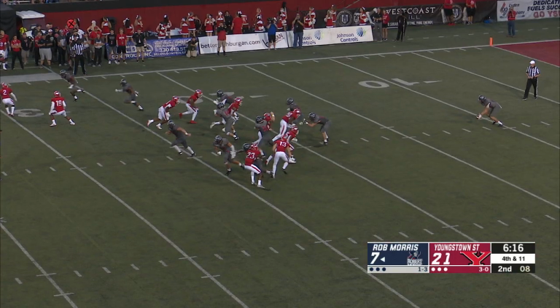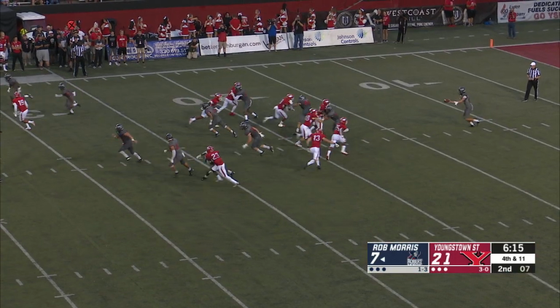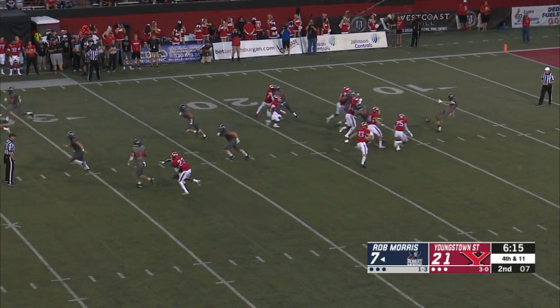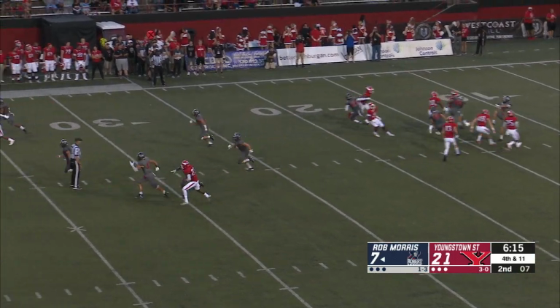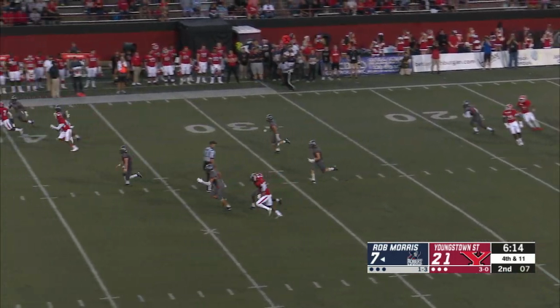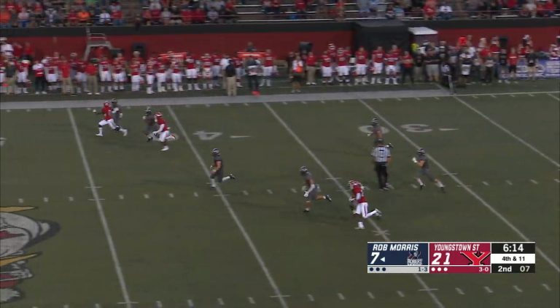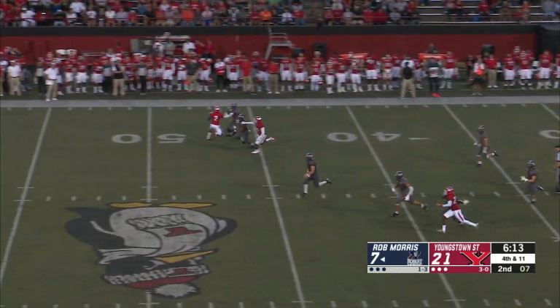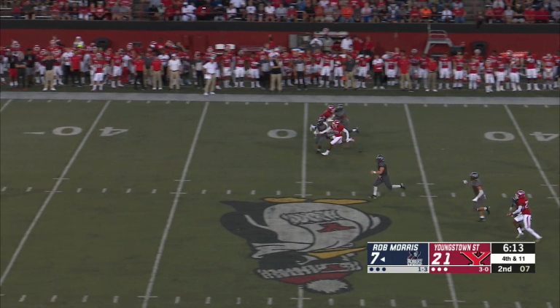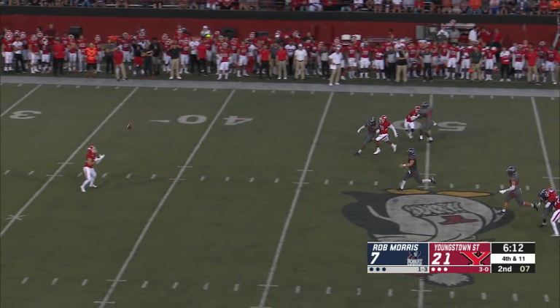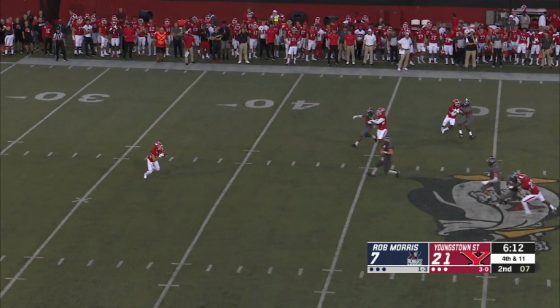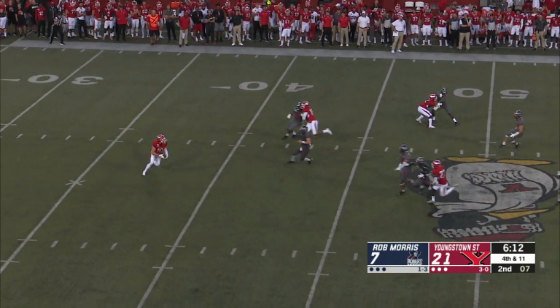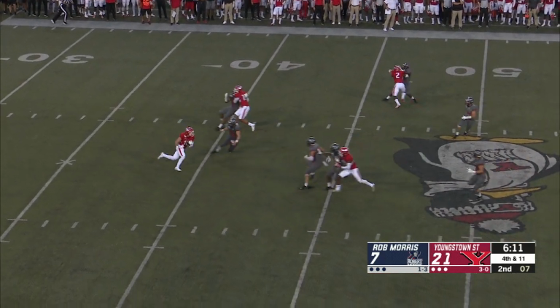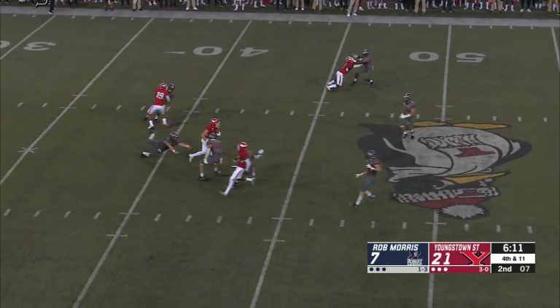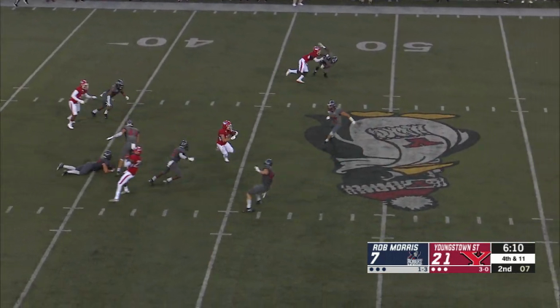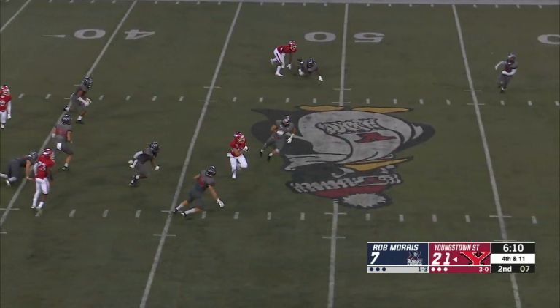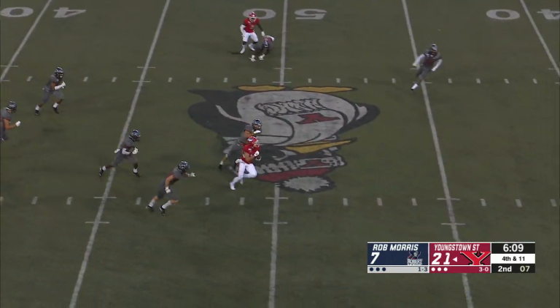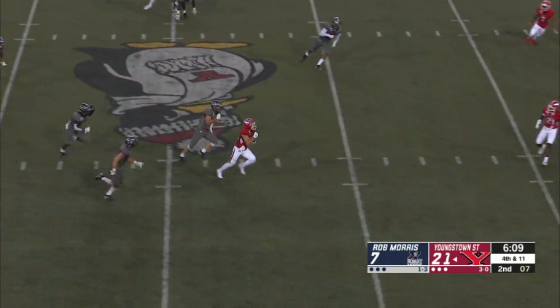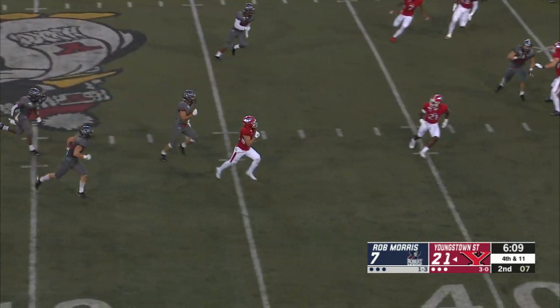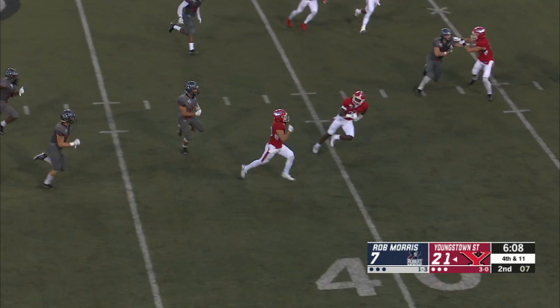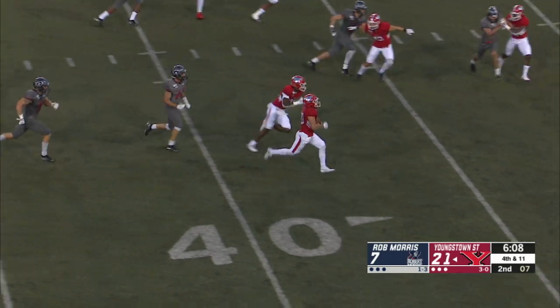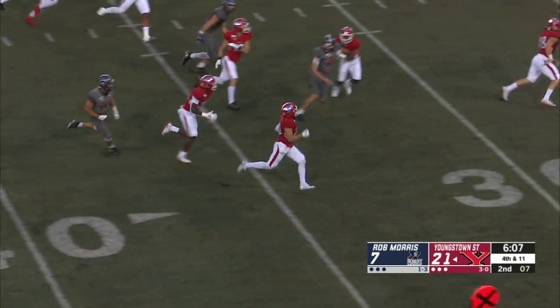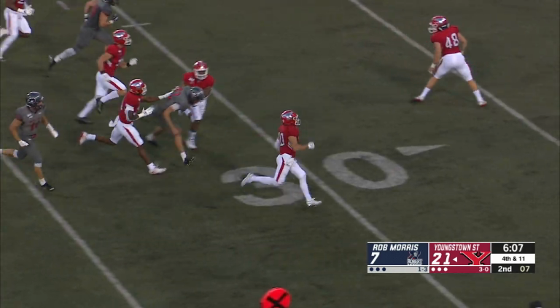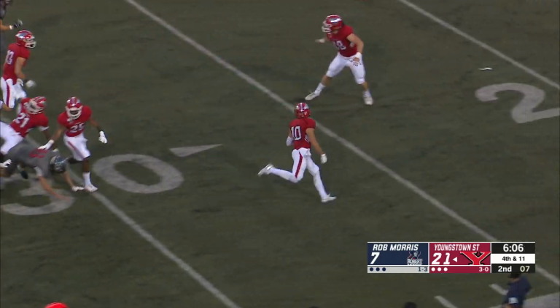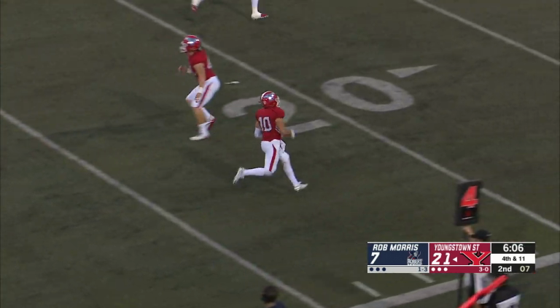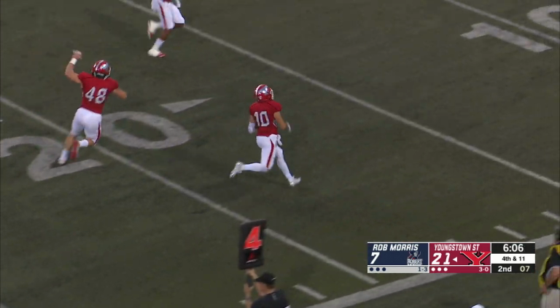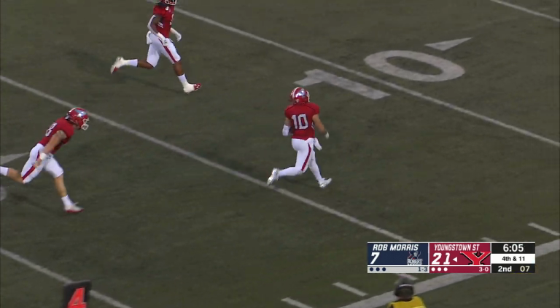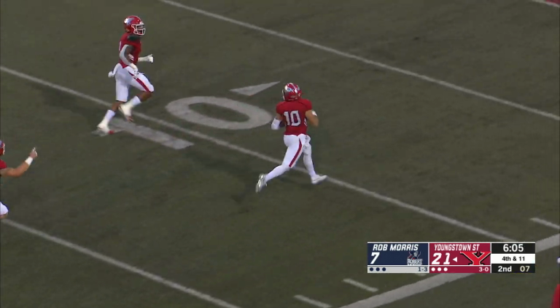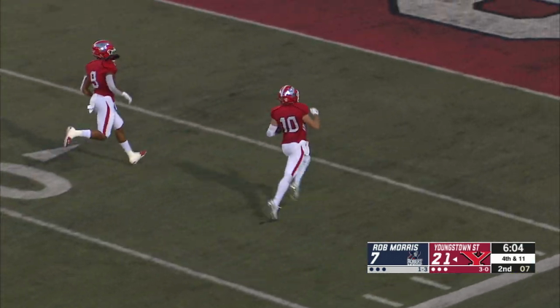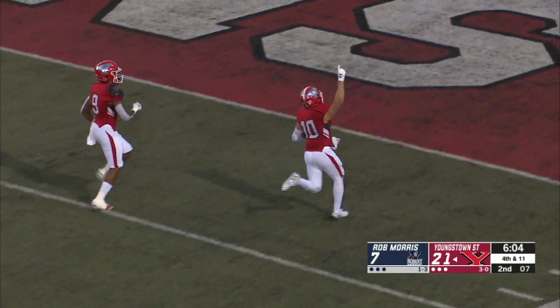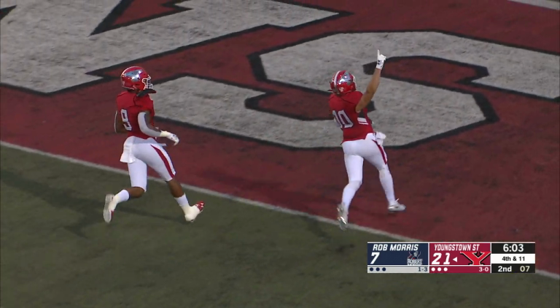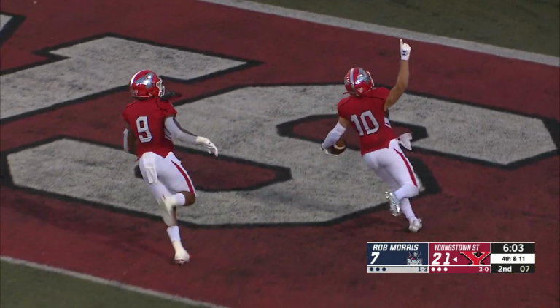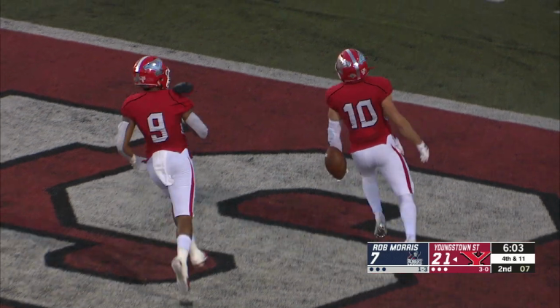Getting a full half of work here. Pressure coming that time and Souders gets it away, and here's Jake Coates — had a 33-yard return on the last opportunity, and he's got another one. This is going to be six. He's to the 30, 20, 15, 10, 5, touchdown Jake Coates.